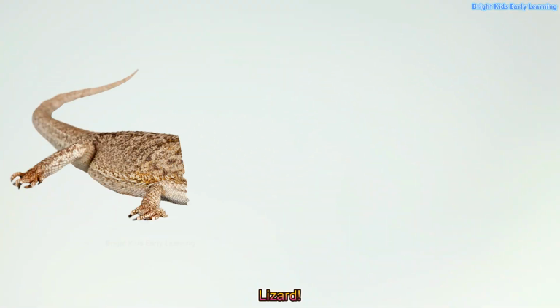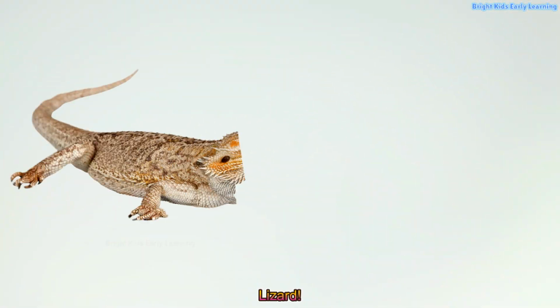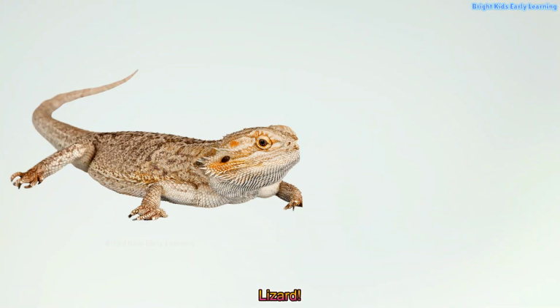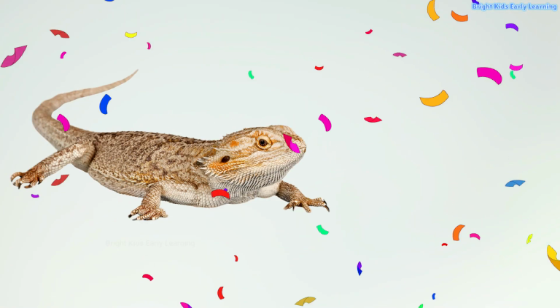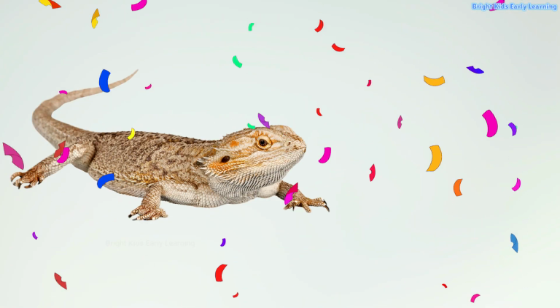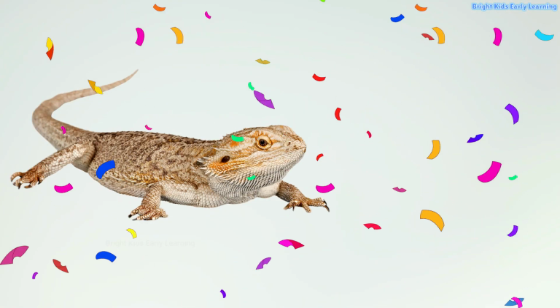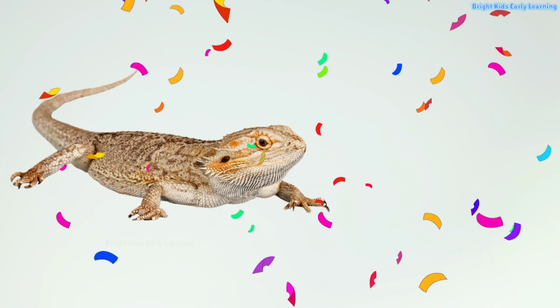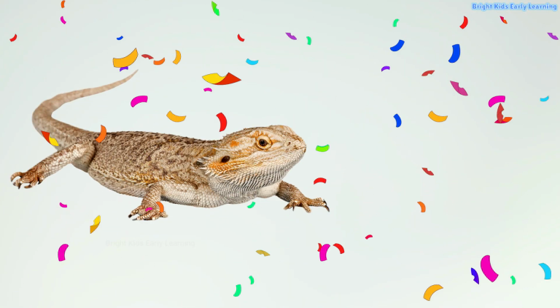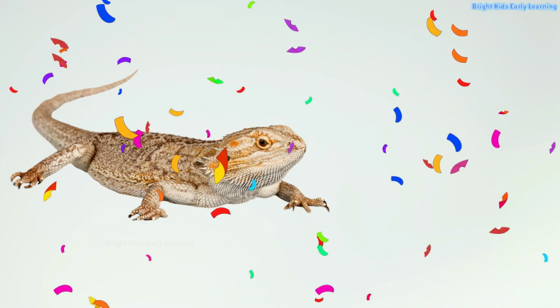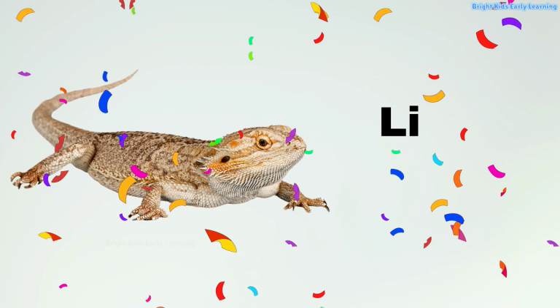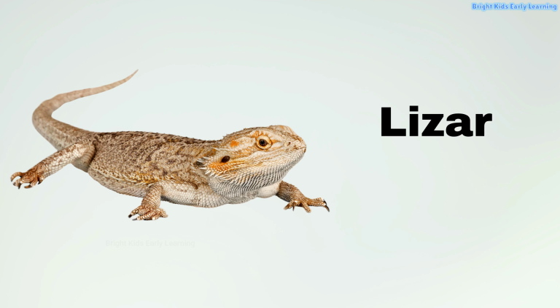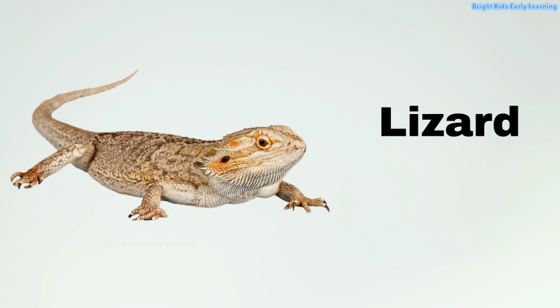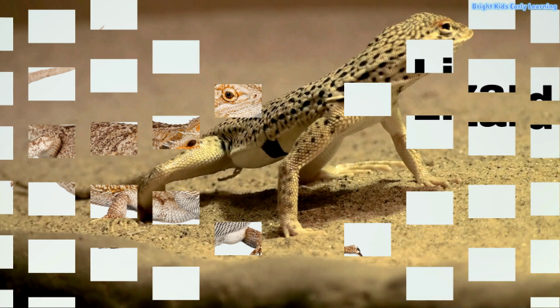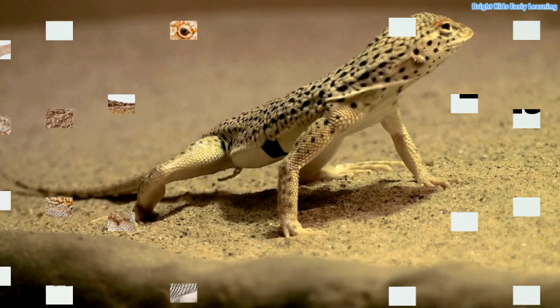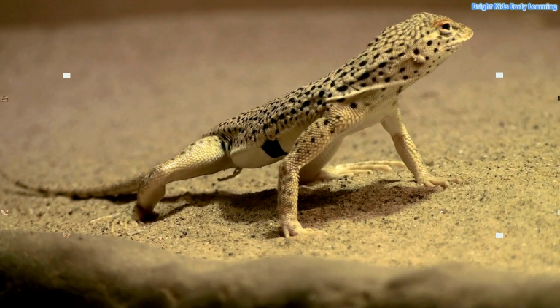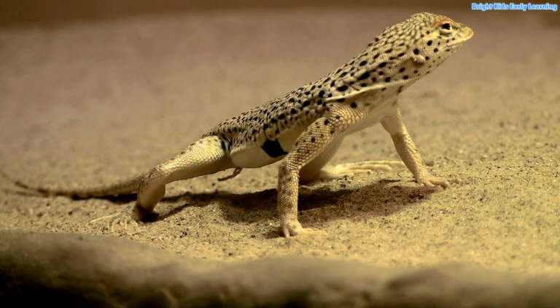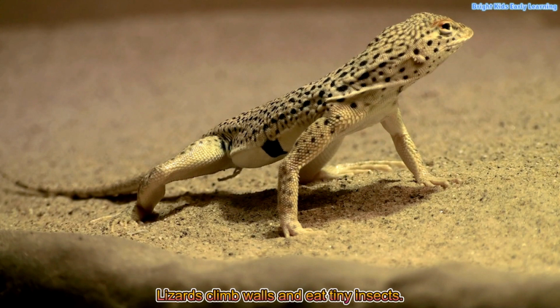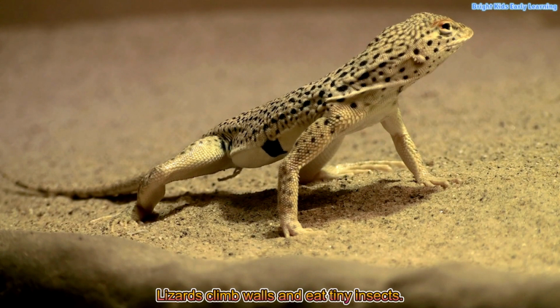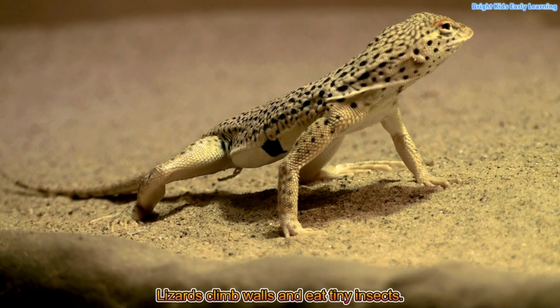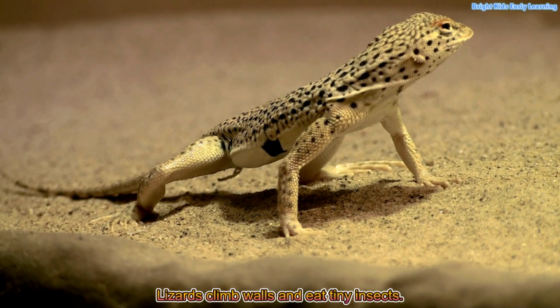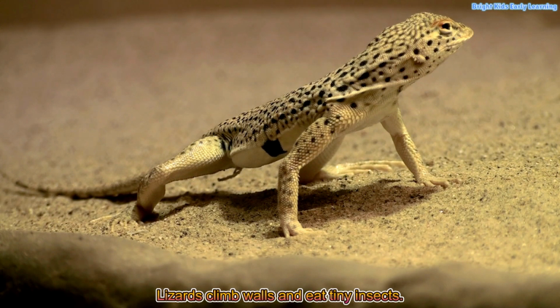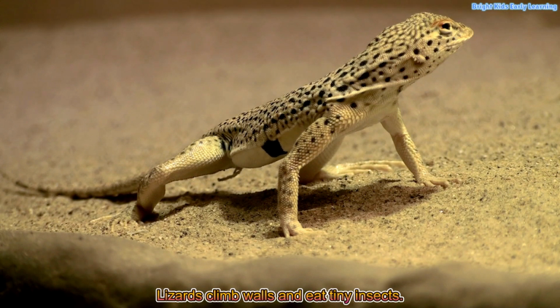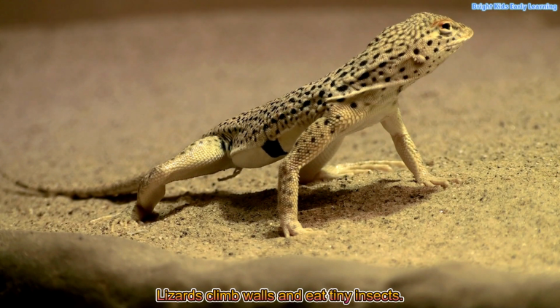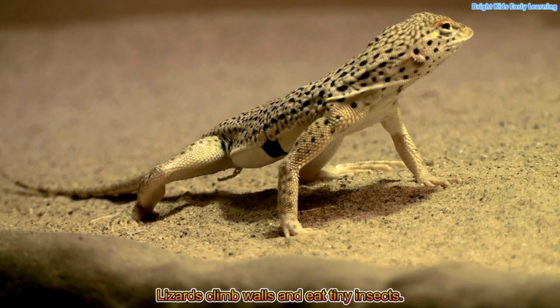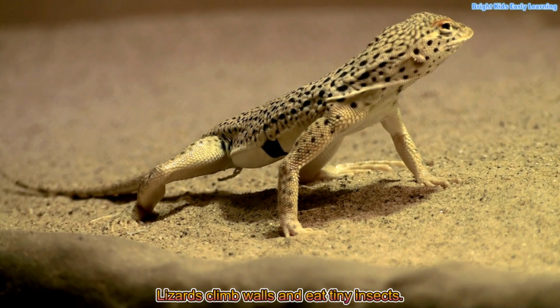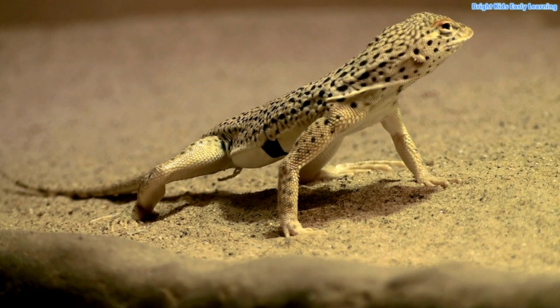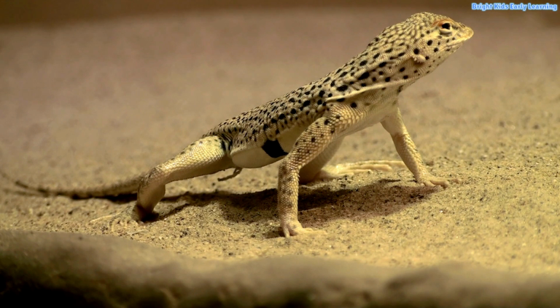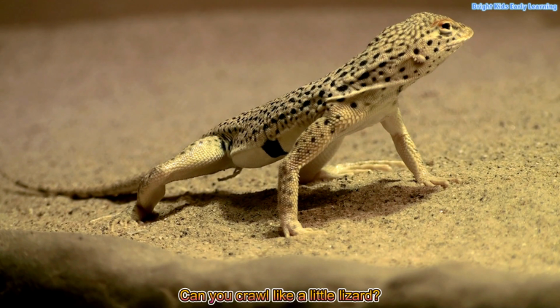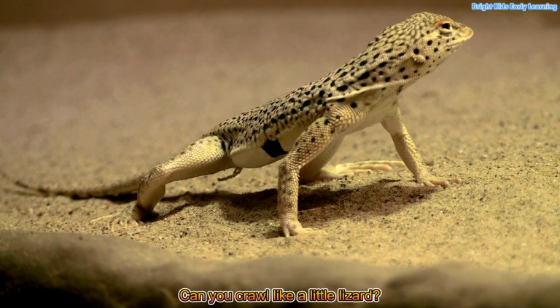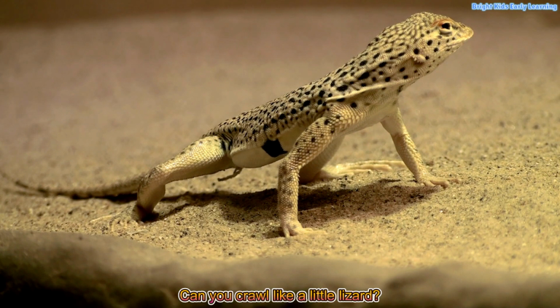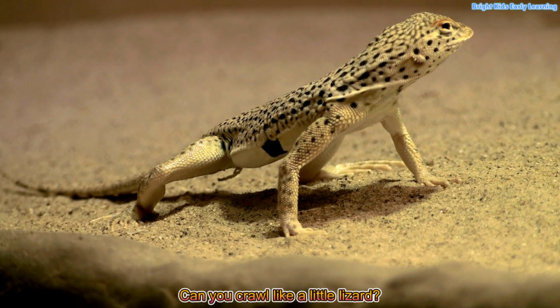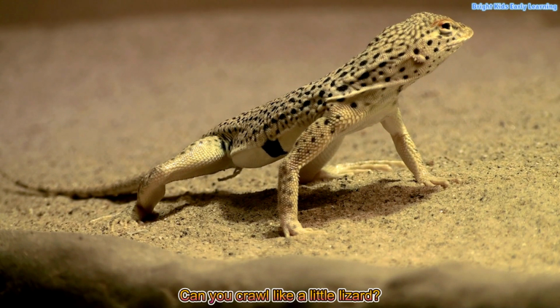Lizard! Yay! Lizards climb walls and eat tiny insects. Can you crawl like a little lizard?